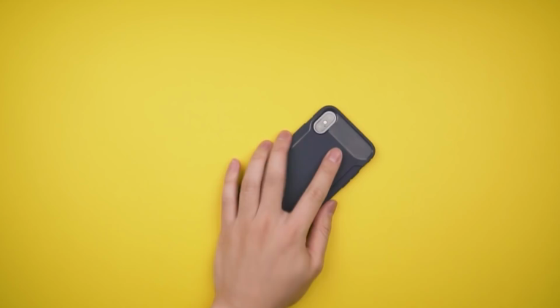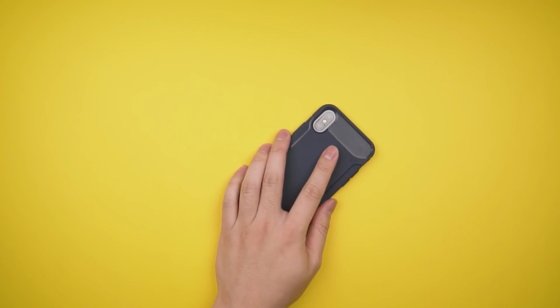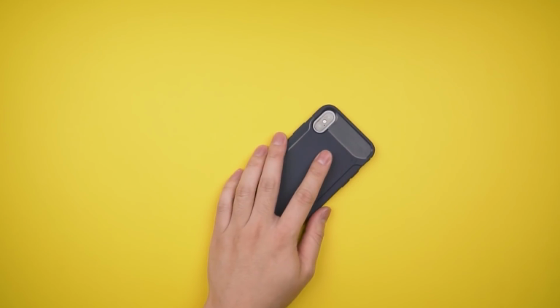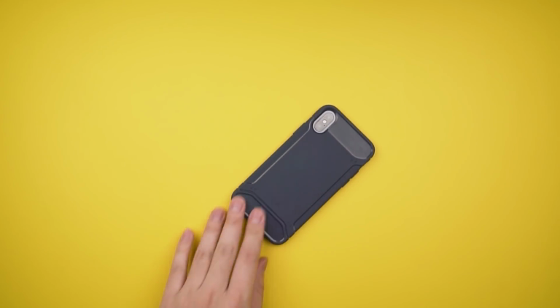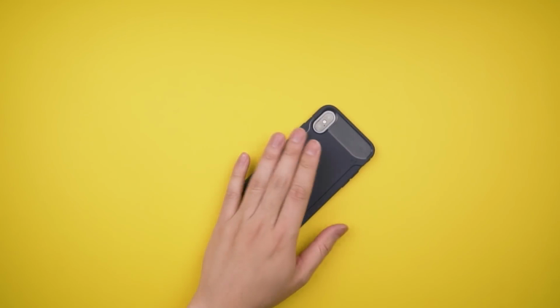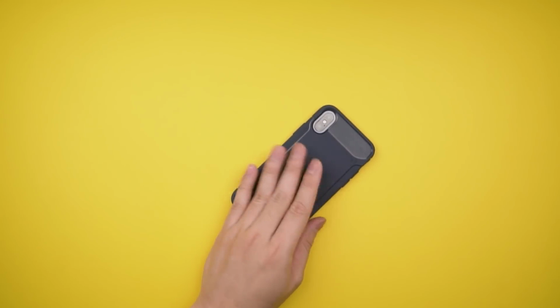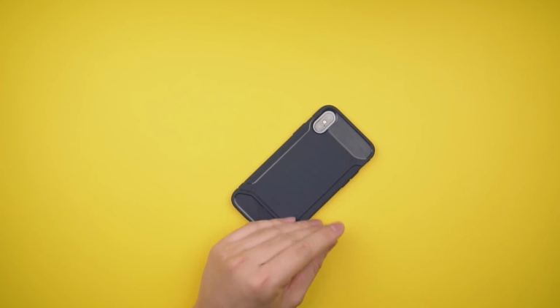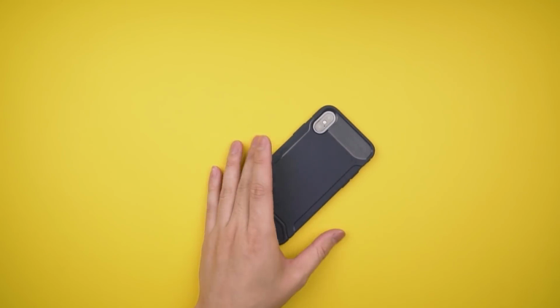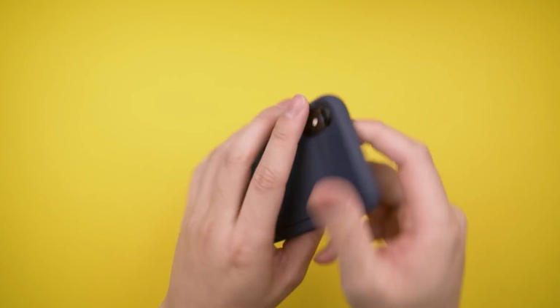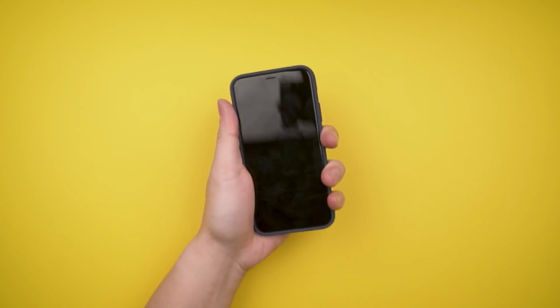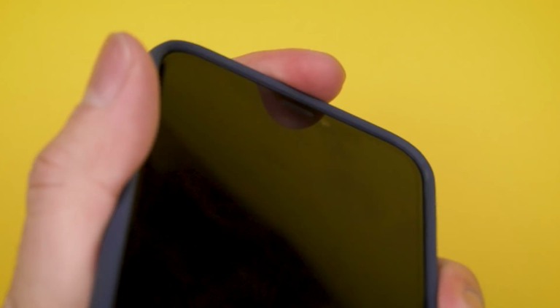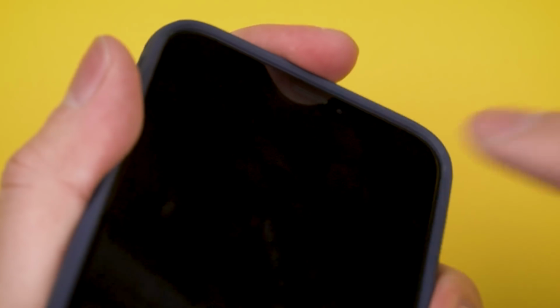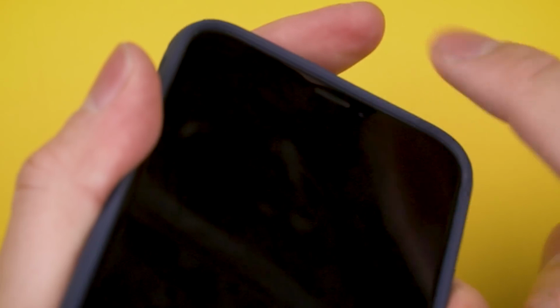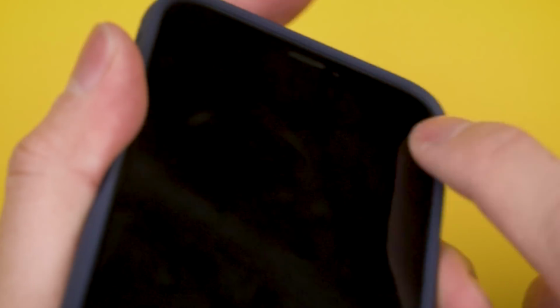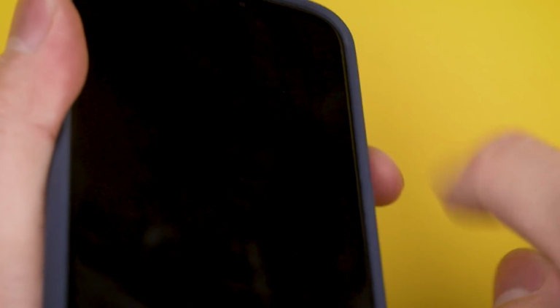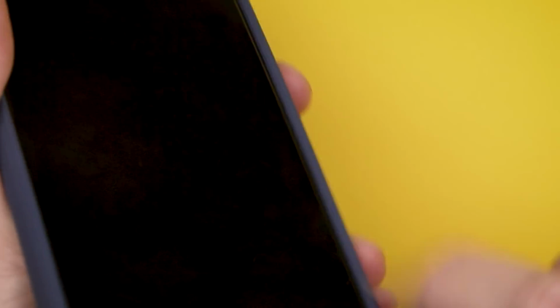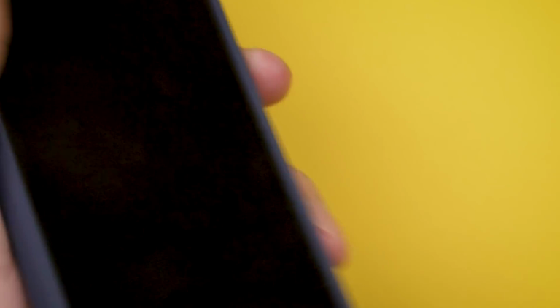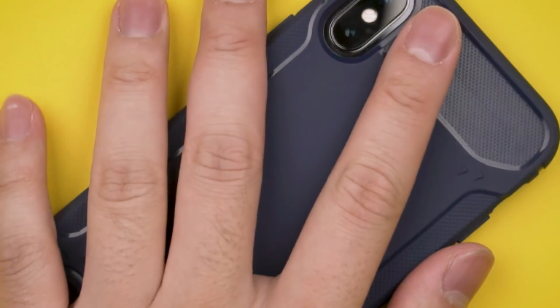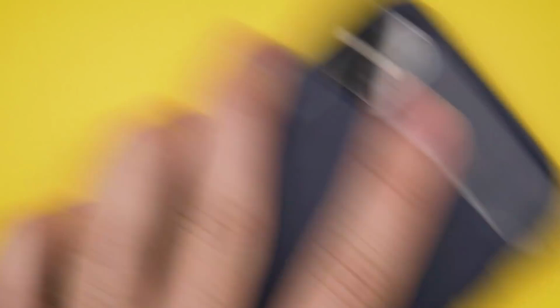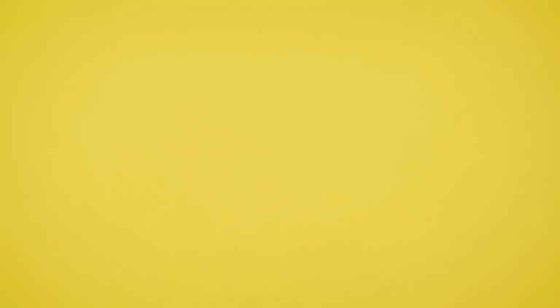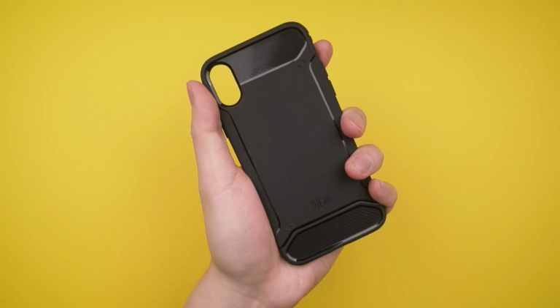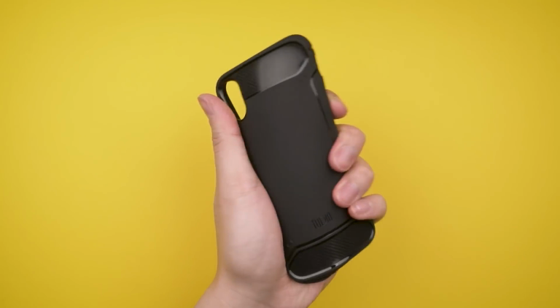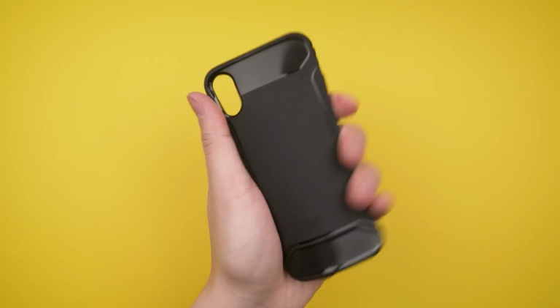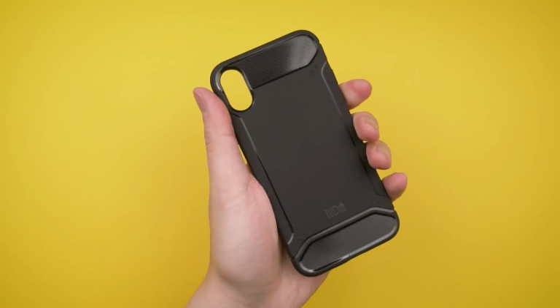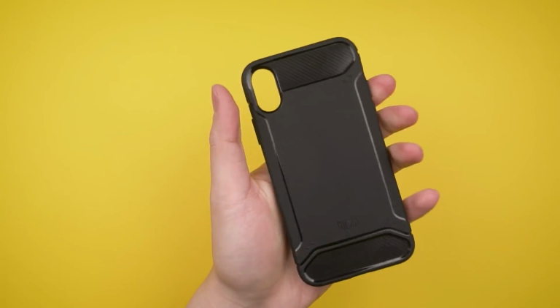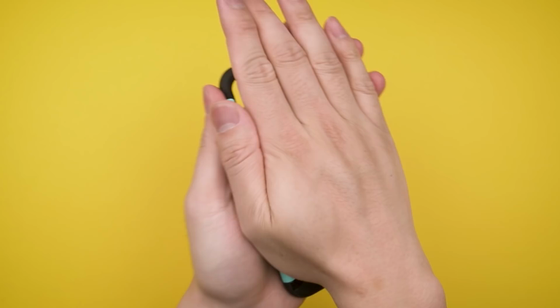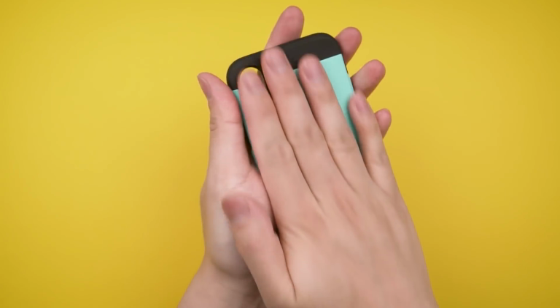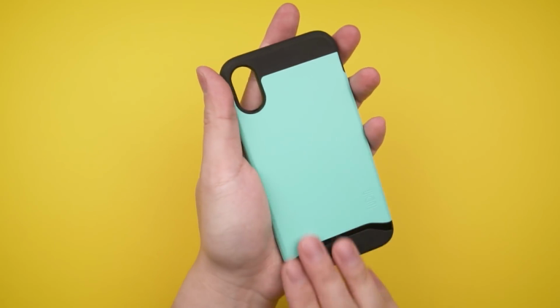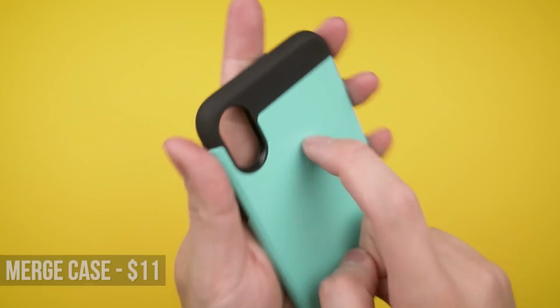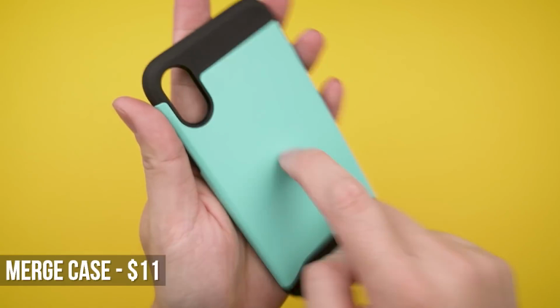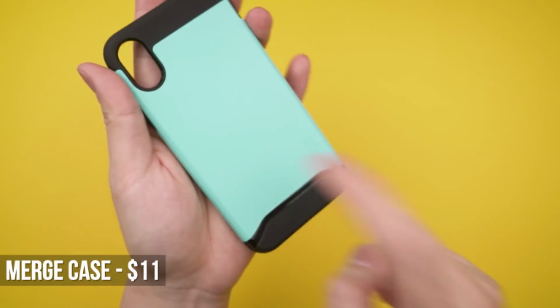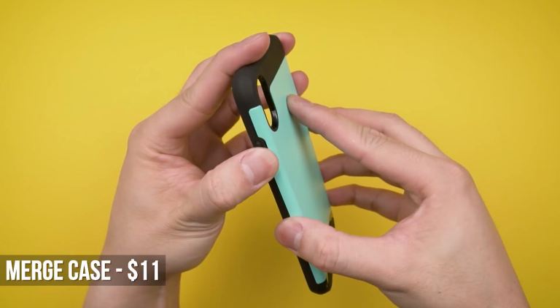Available in a few colors like this dark navy blue, there's also a fairly decent lip around the screen, although I always recommend a screen protector to go with any case. If you're looking for a little more protection for a few extra dollars, you might want to get the Merge case.